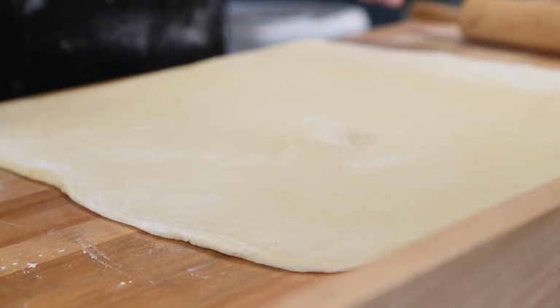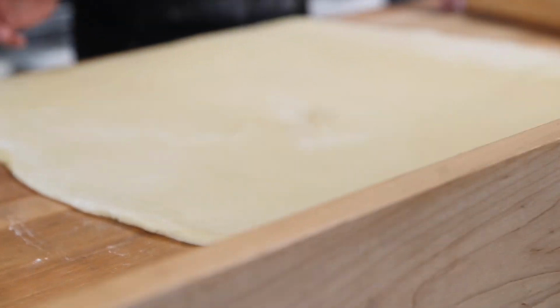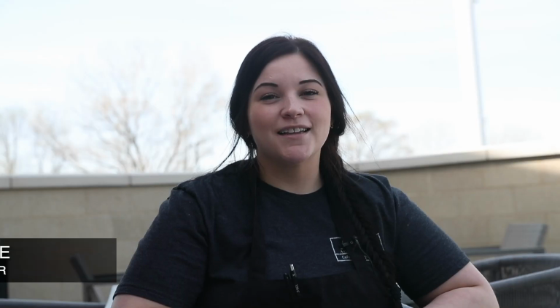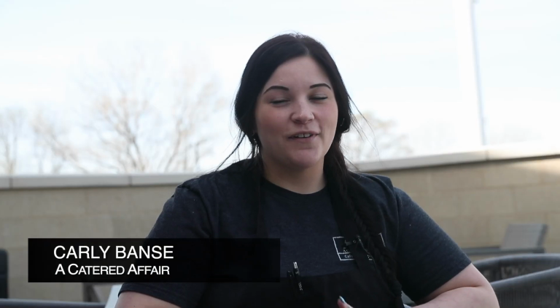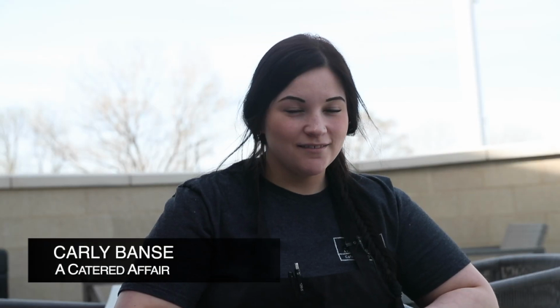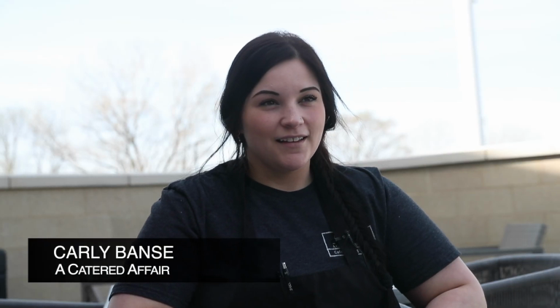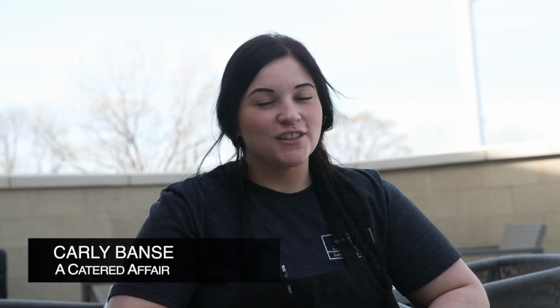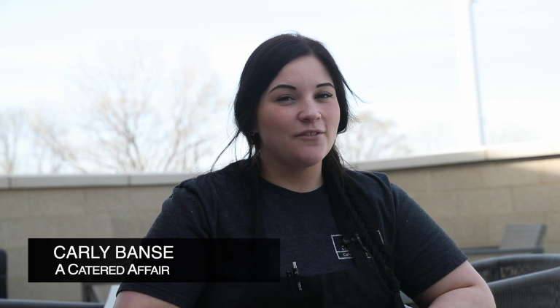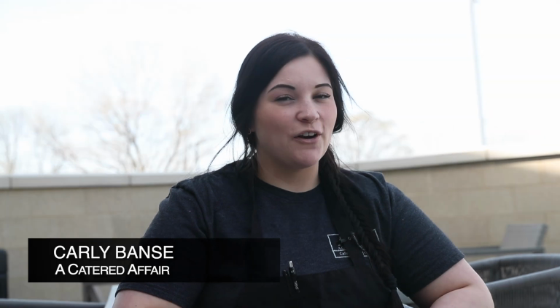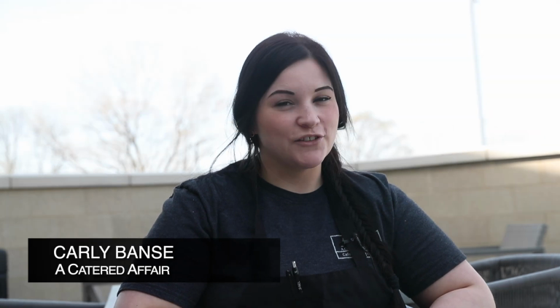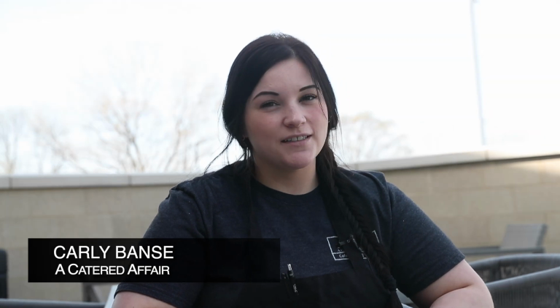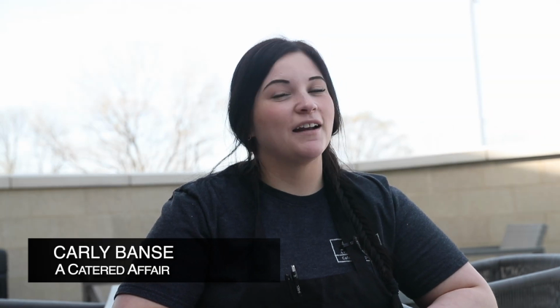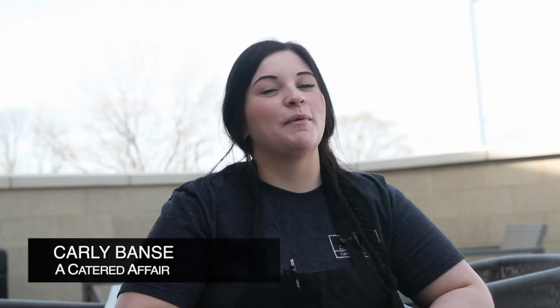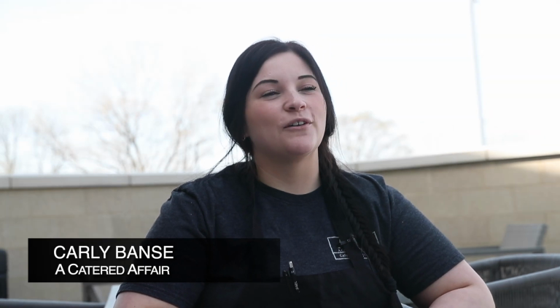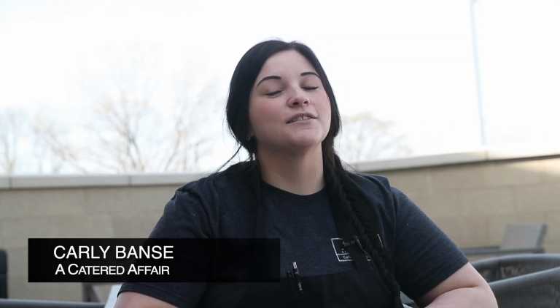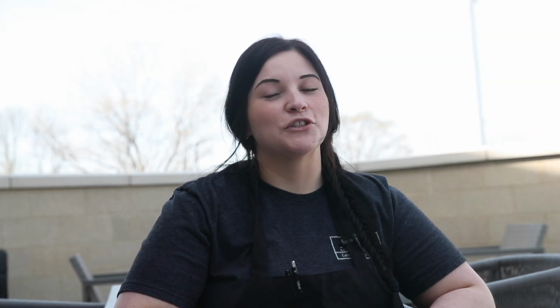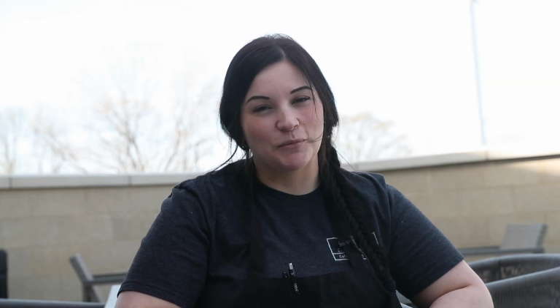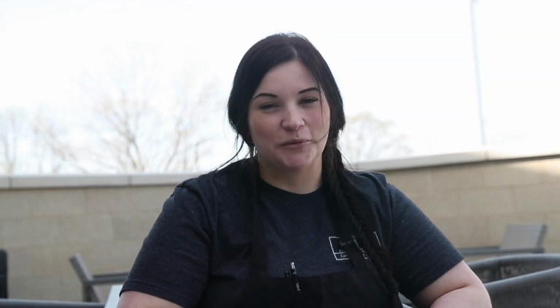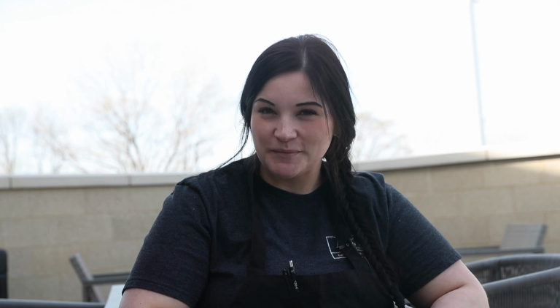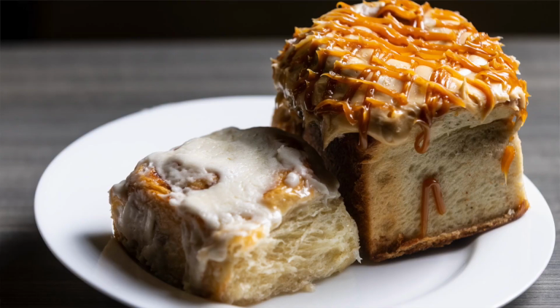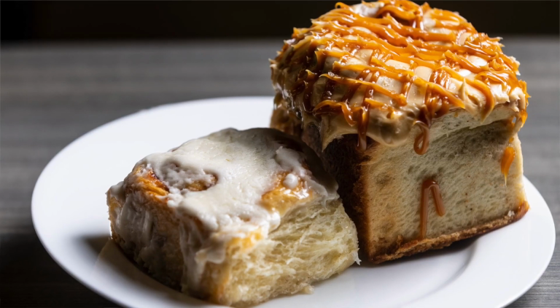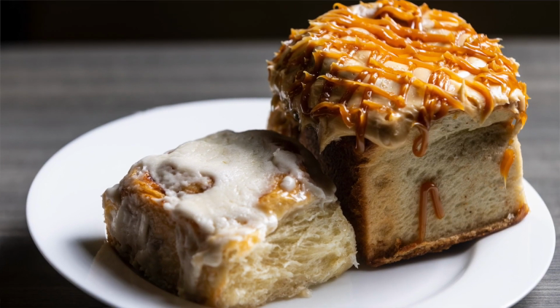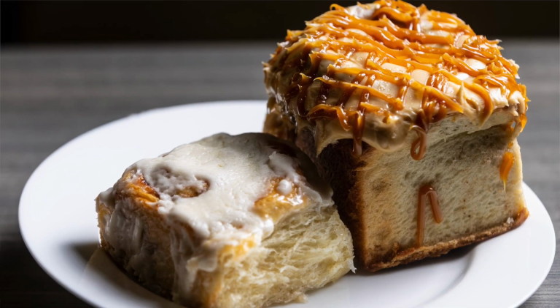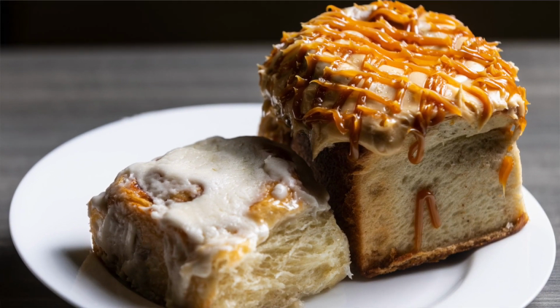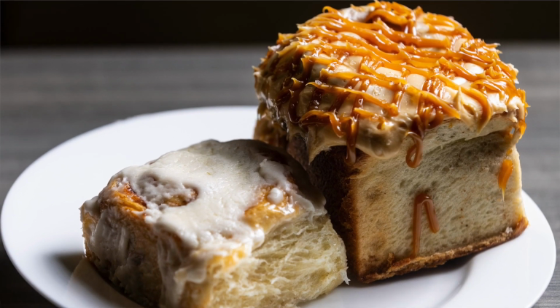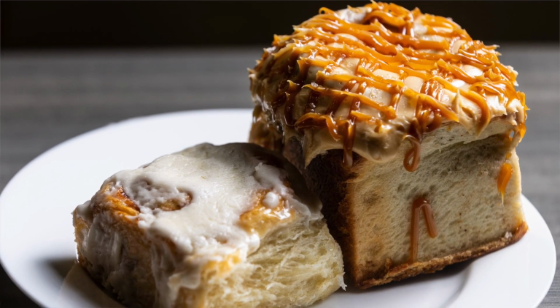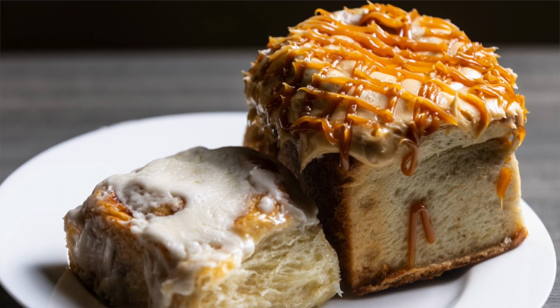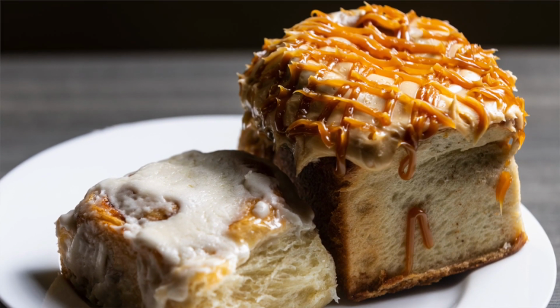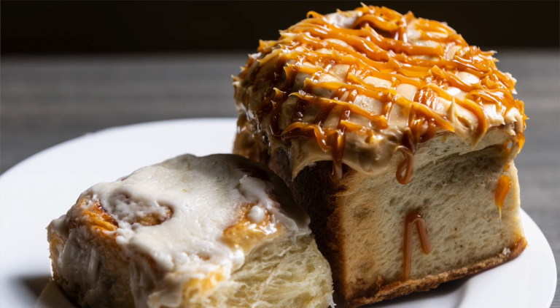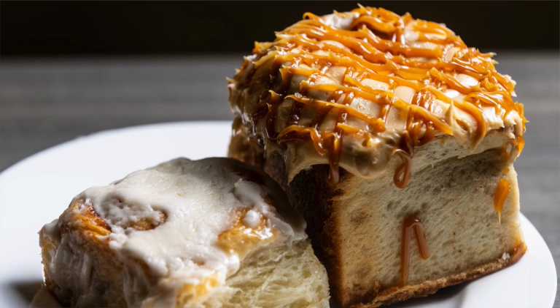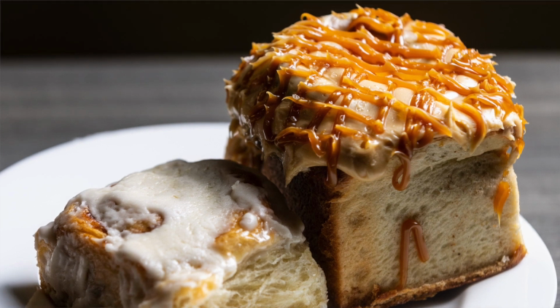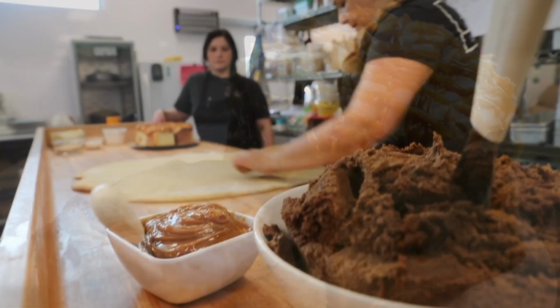This is a catered affair — just a little cafe right off State Street, talking about our delicious salted caramel cinnamon rolls. The first thing that people notice is just how big they are. They're not your typical standard cinnamon roll size.